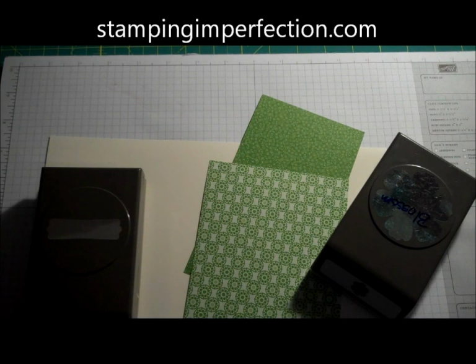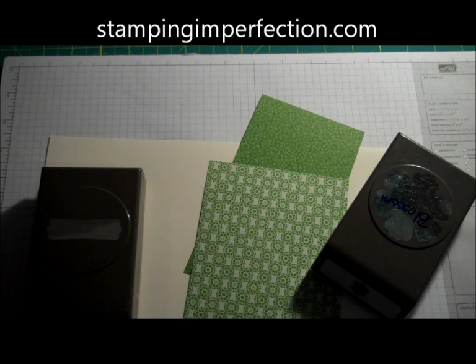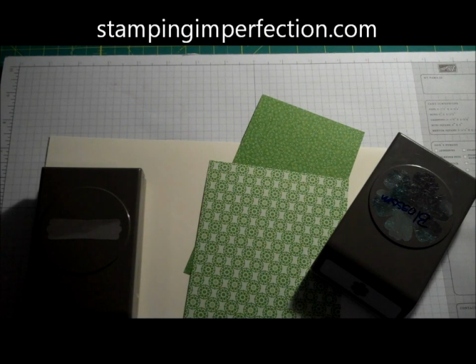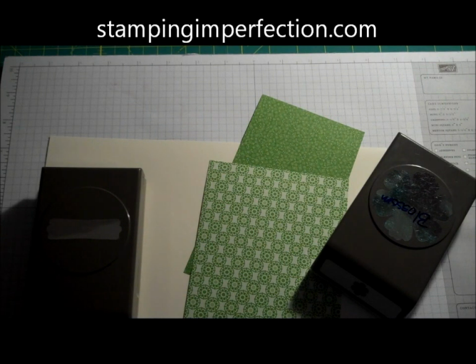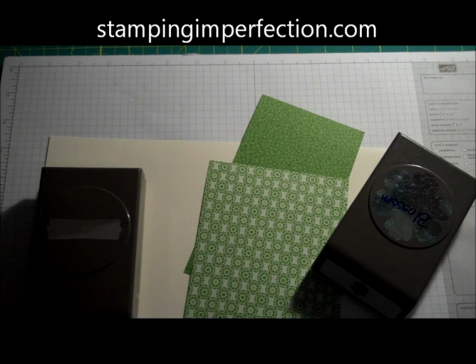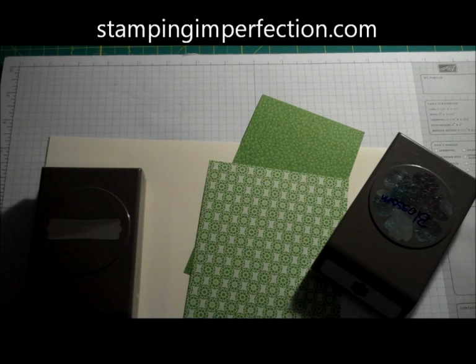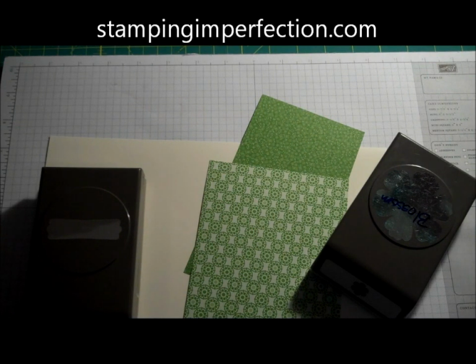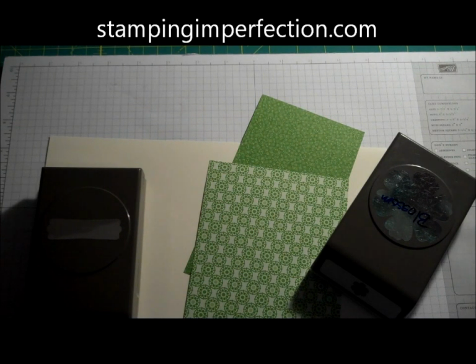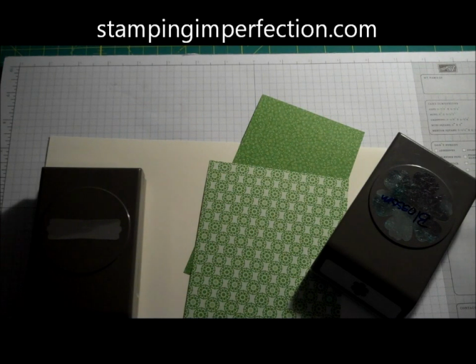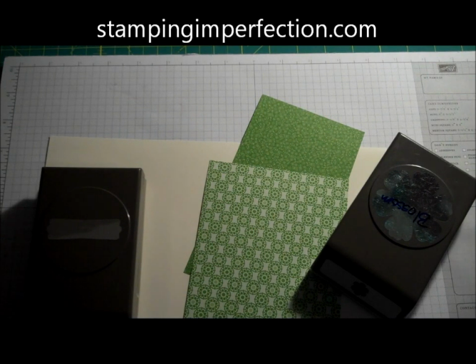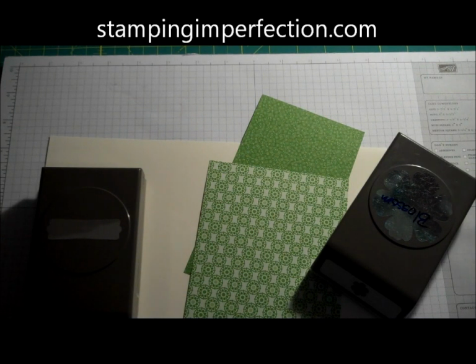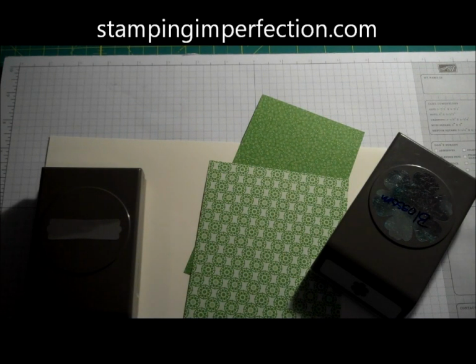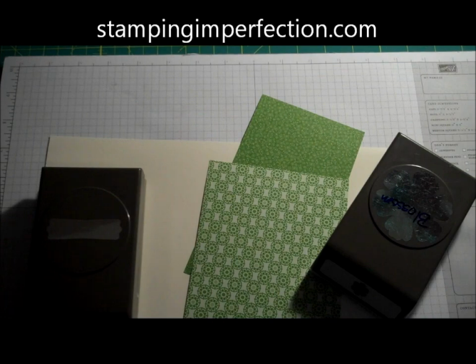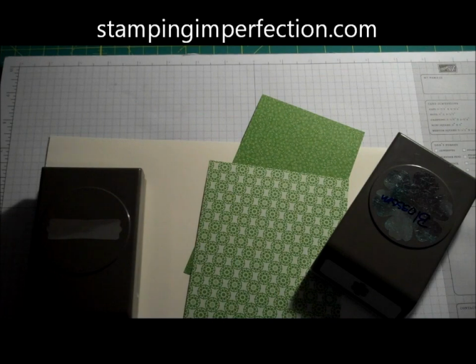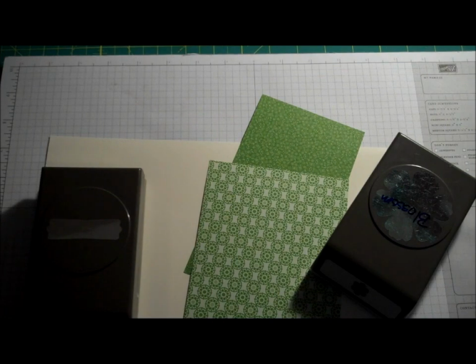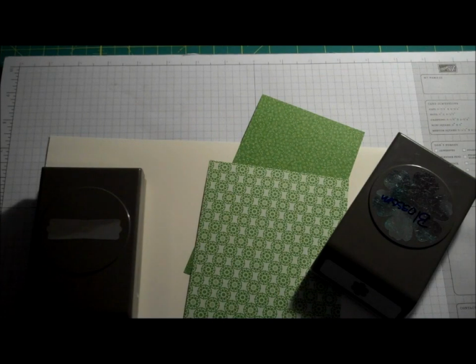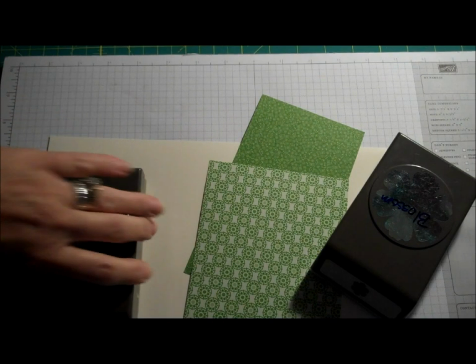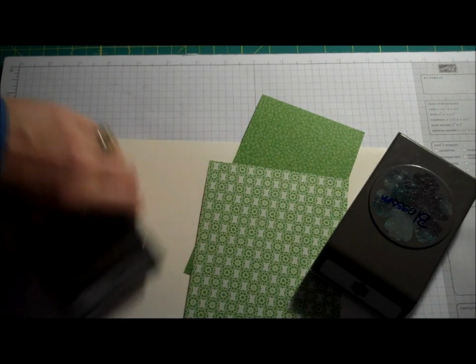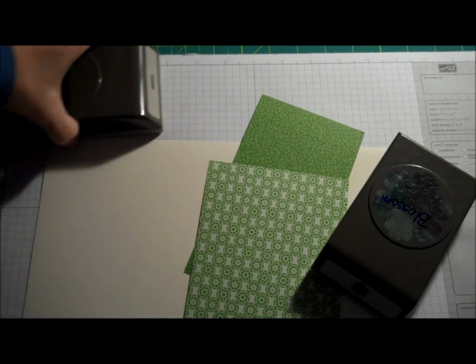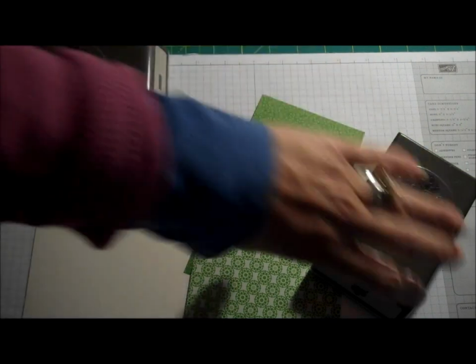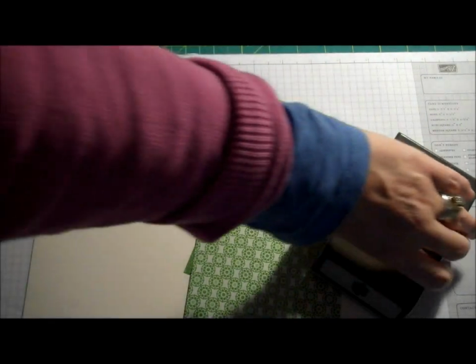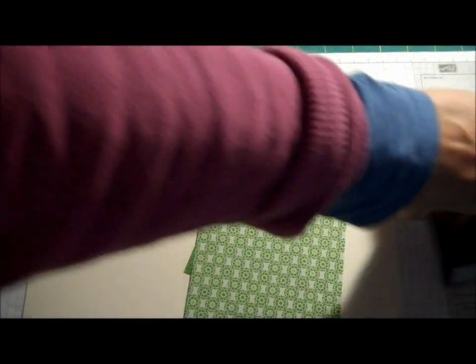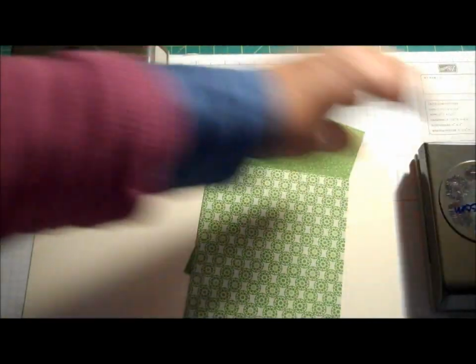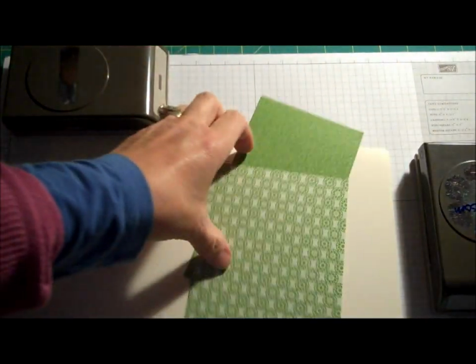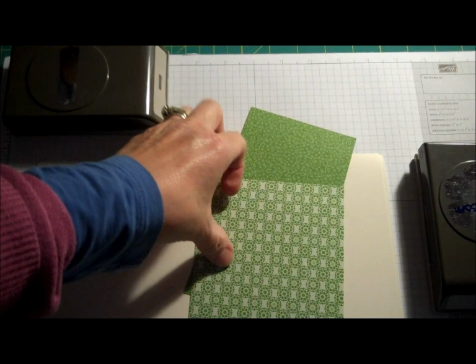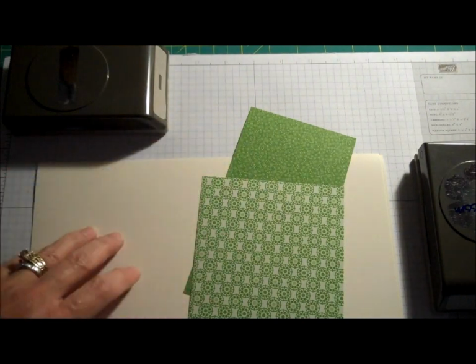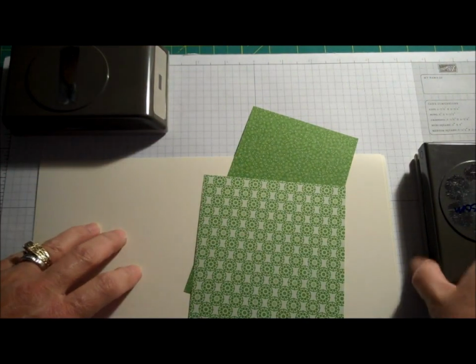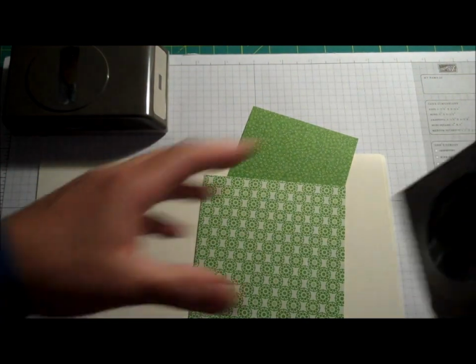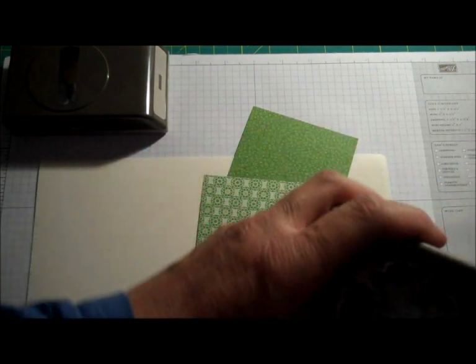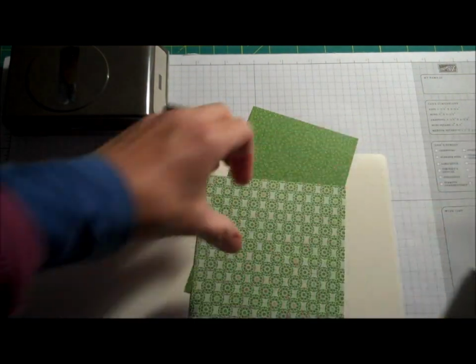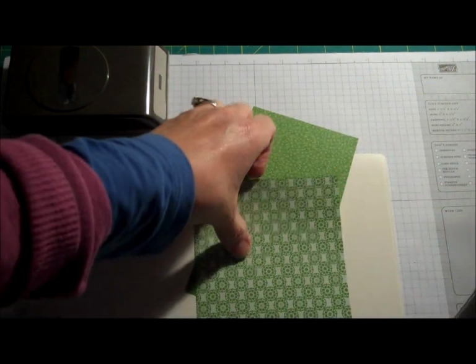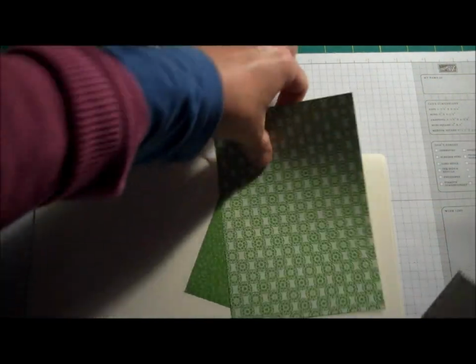Hey Stampers, Kim from stampingimperfection.com. Welcome to my craft room. I want to share just a quick tip I got somewhere along the way — this looks like a really fun technique.